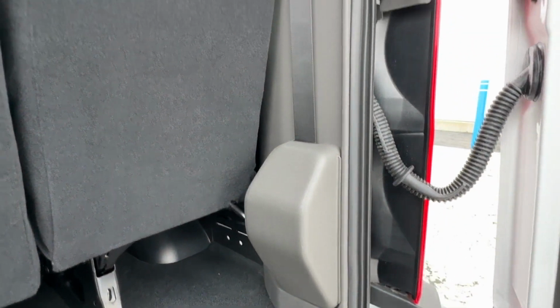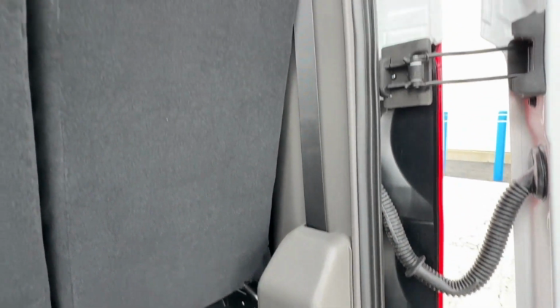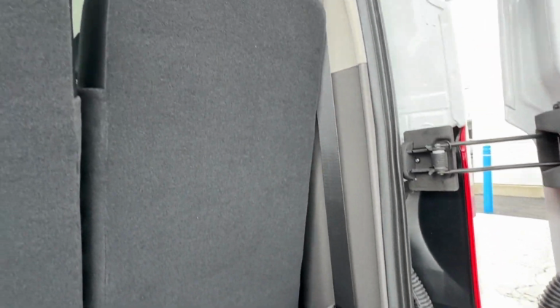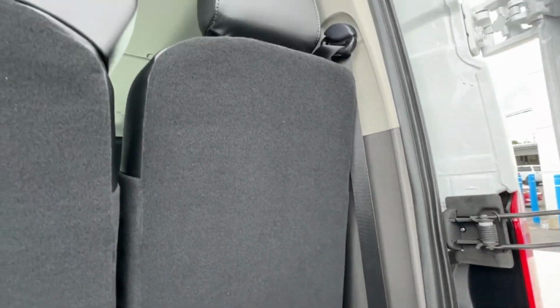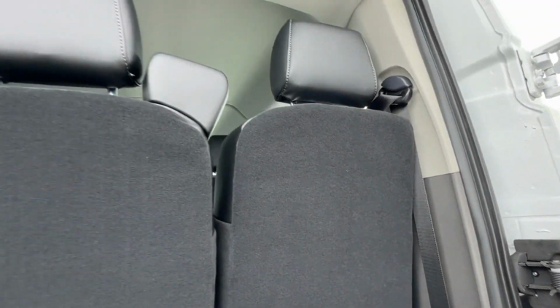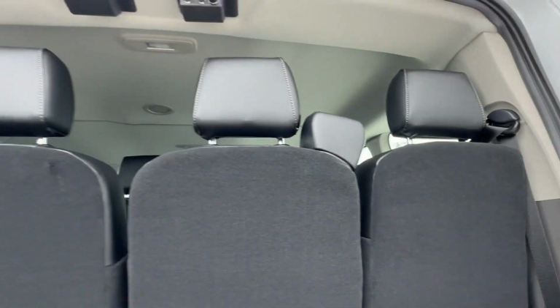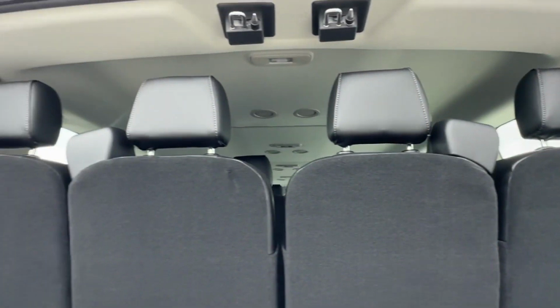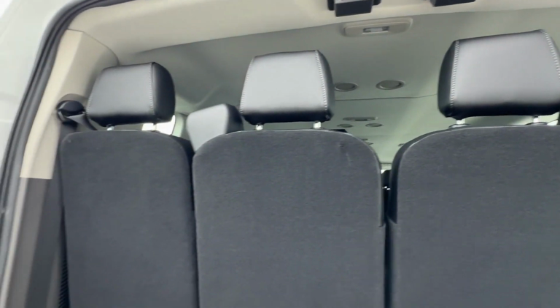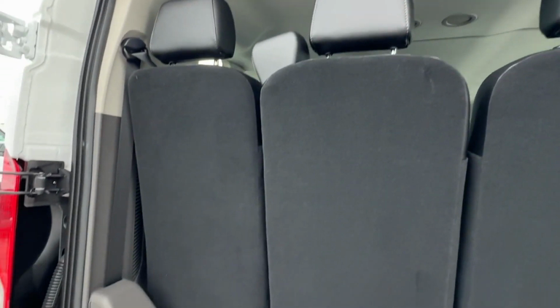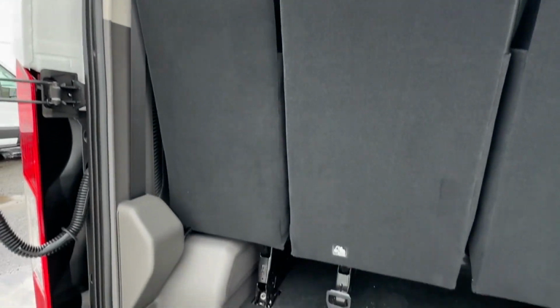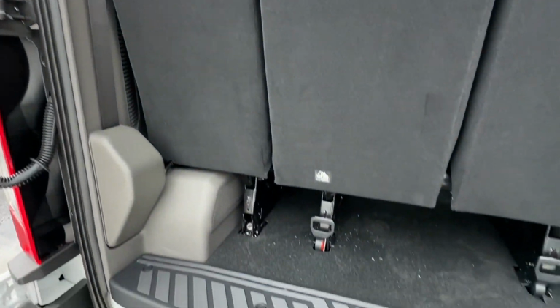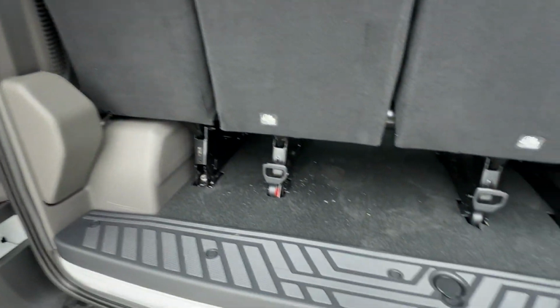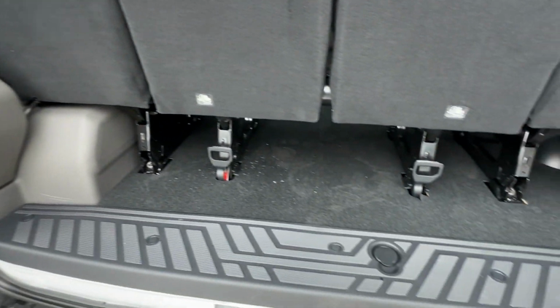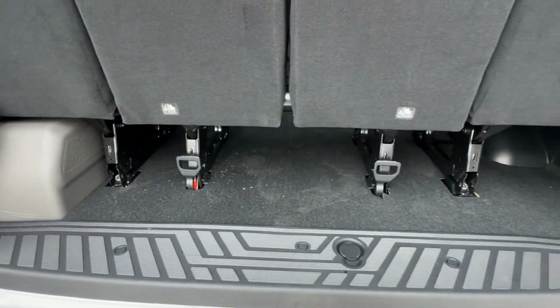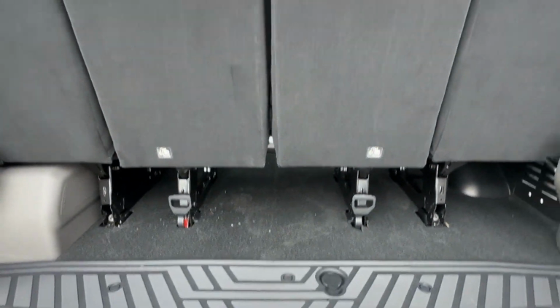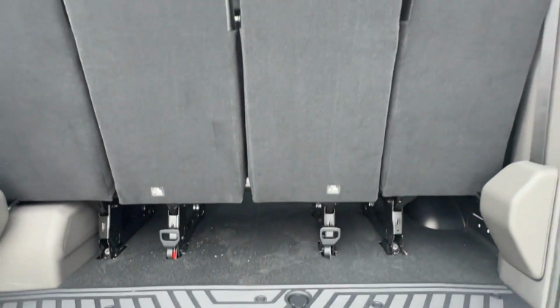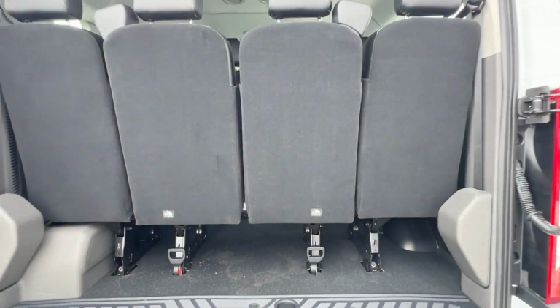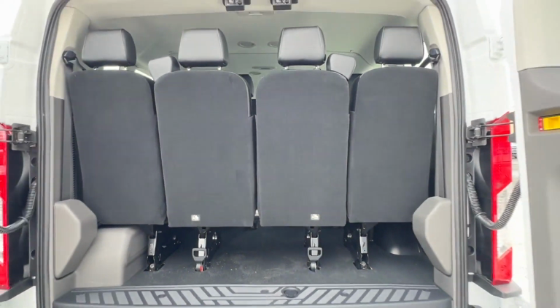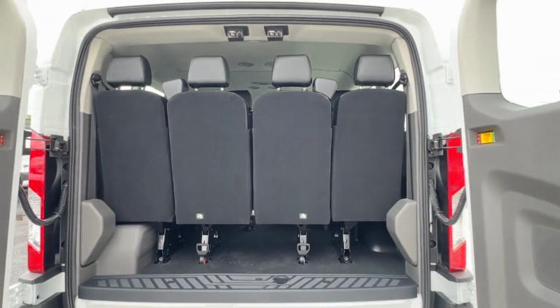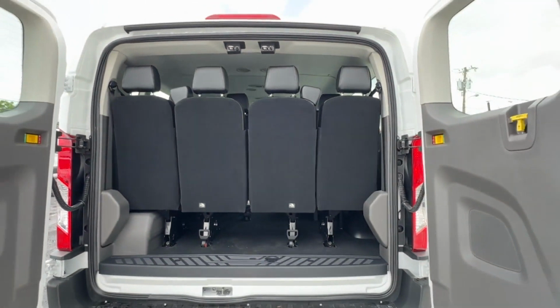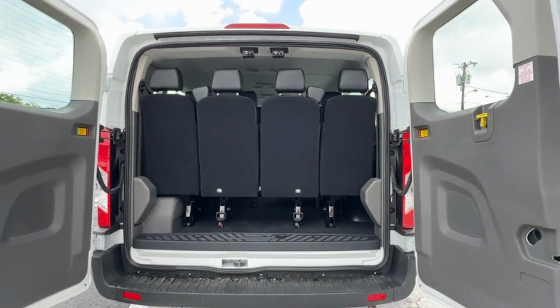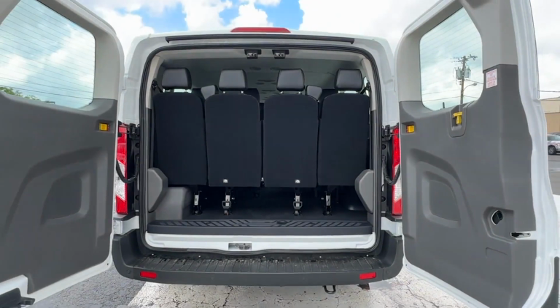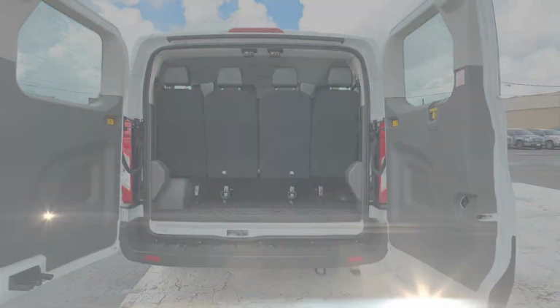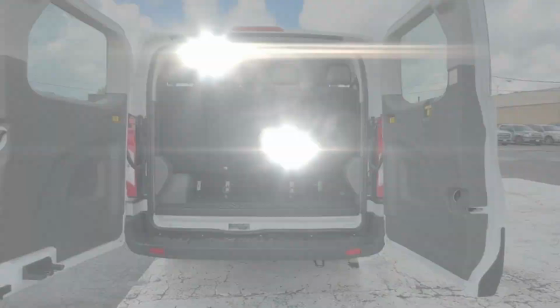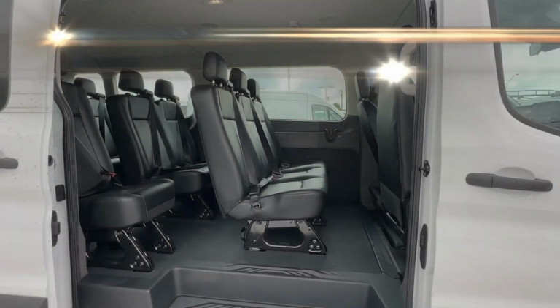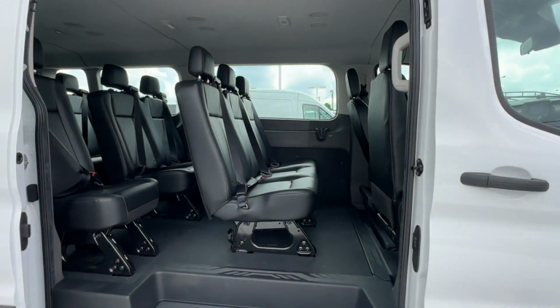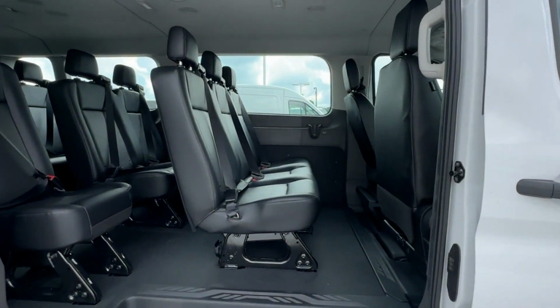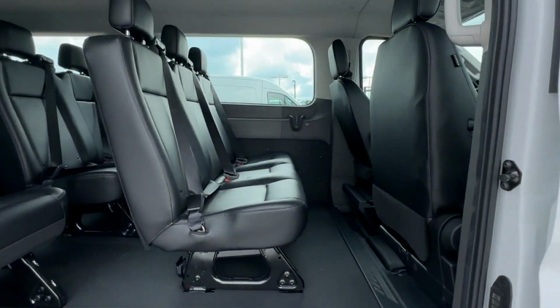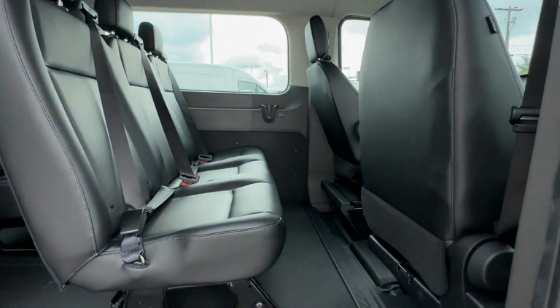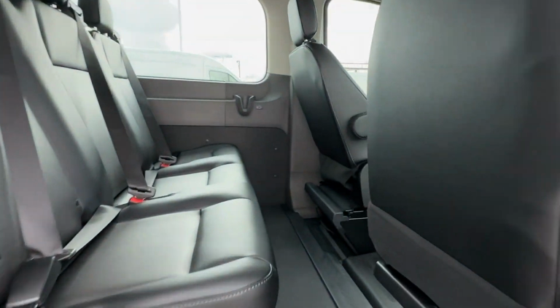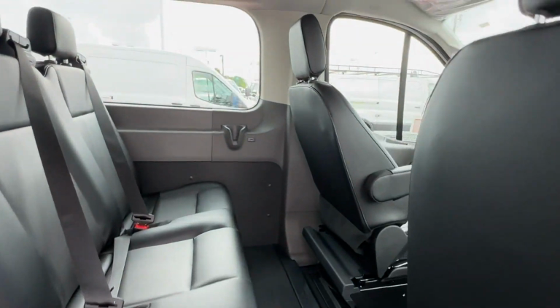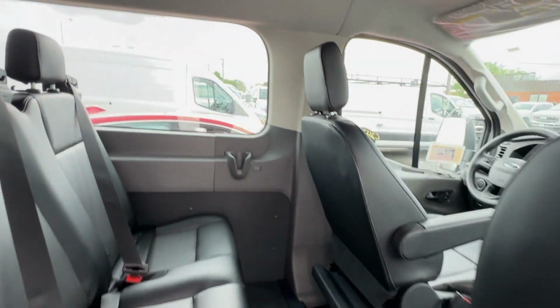Power Side View Mirrors, Variable Speed Intermittent Wipers, Air Conditioning, ABS, Power Locks, Front Side Airbag, Front Side Head Airbag. We'll help you find exactly what you're looking for.